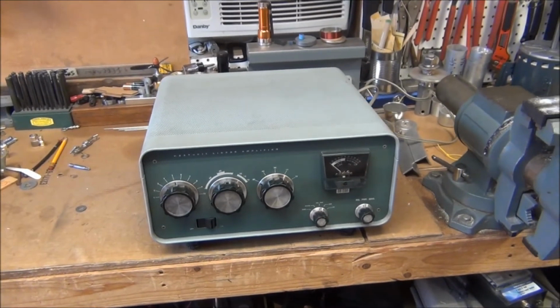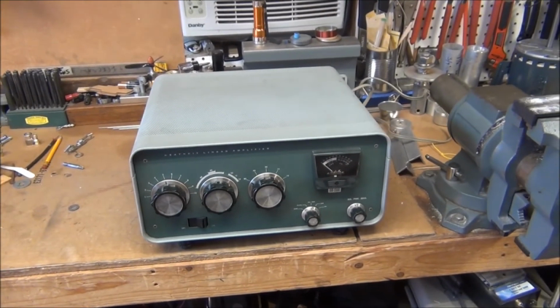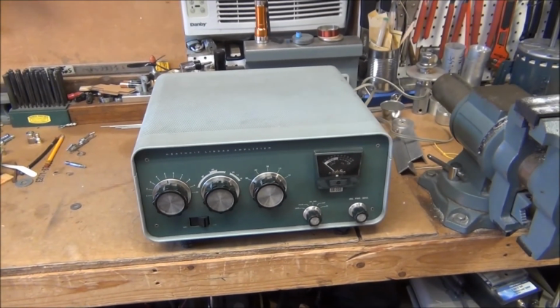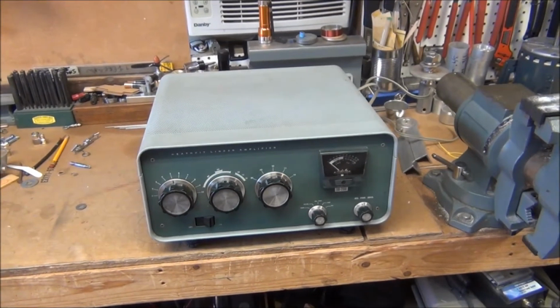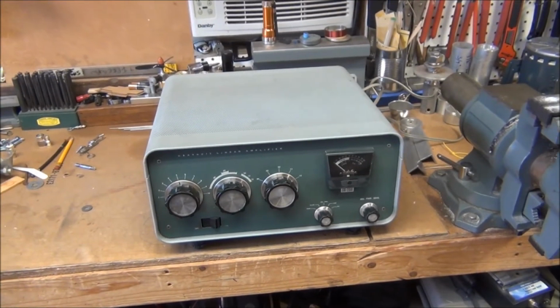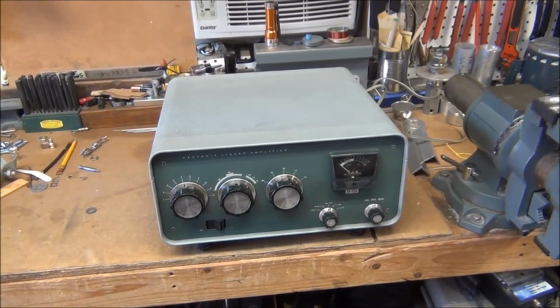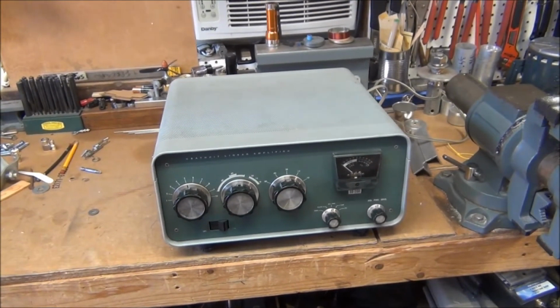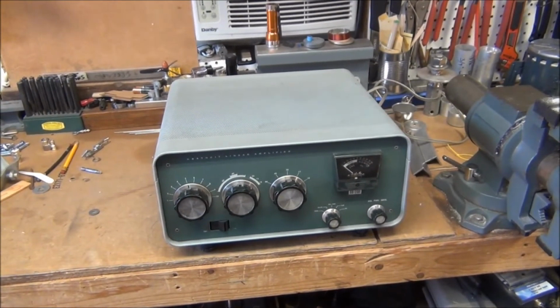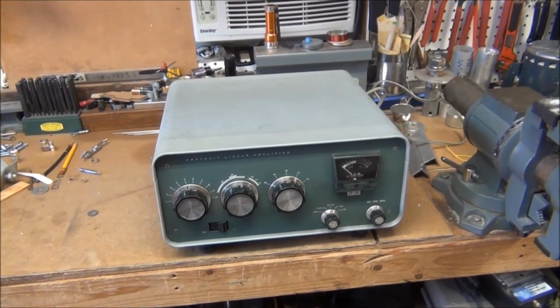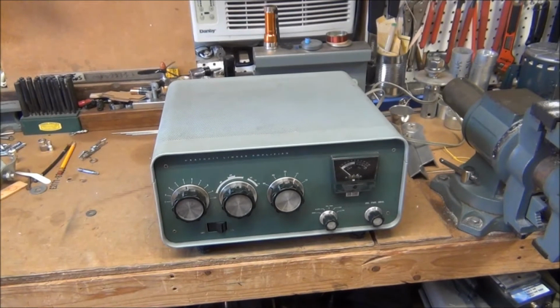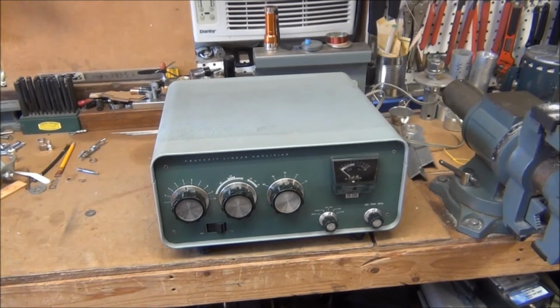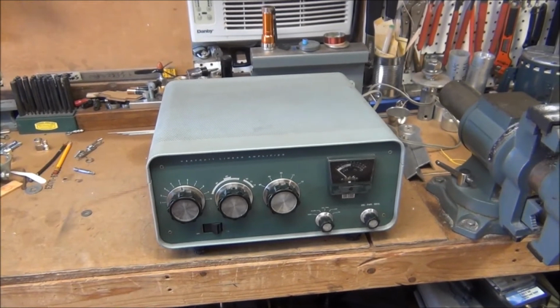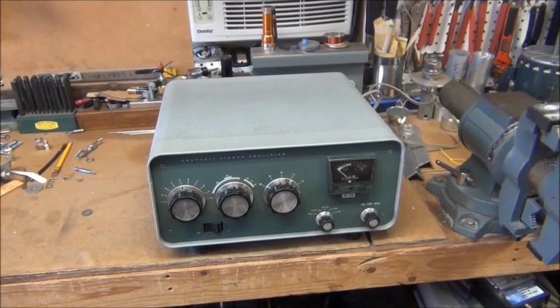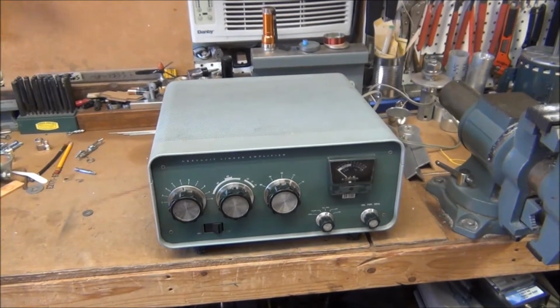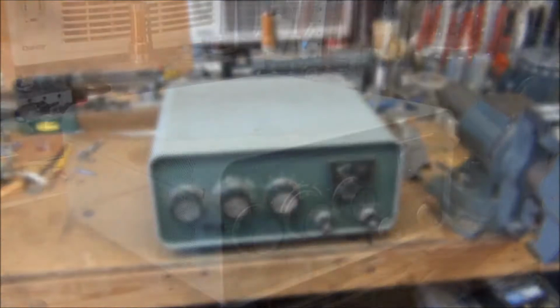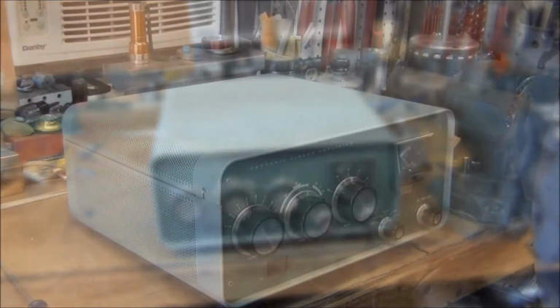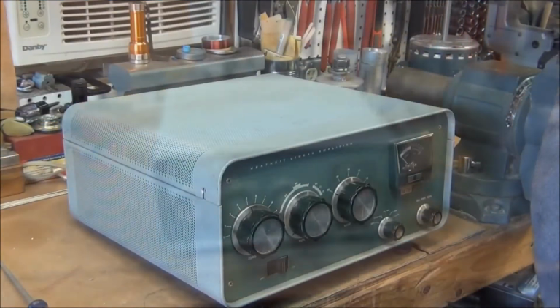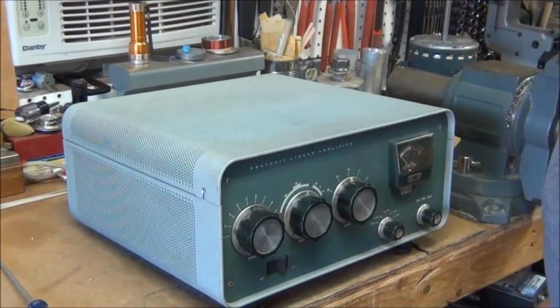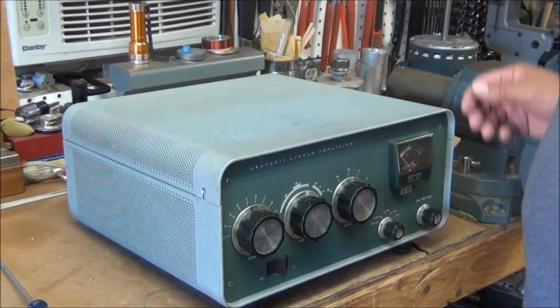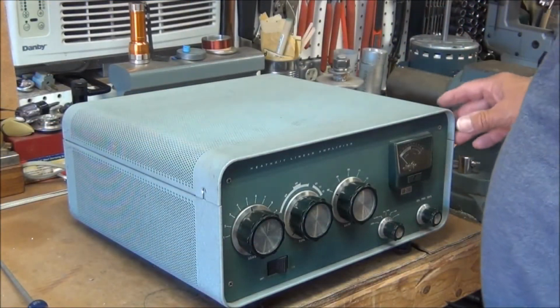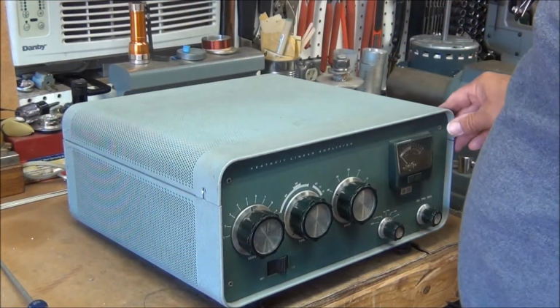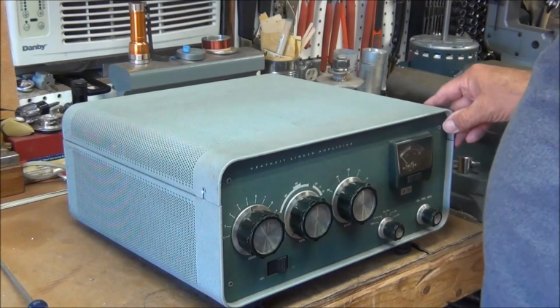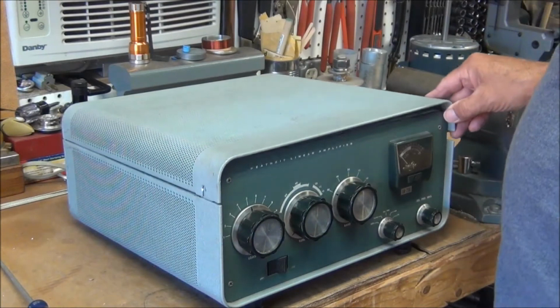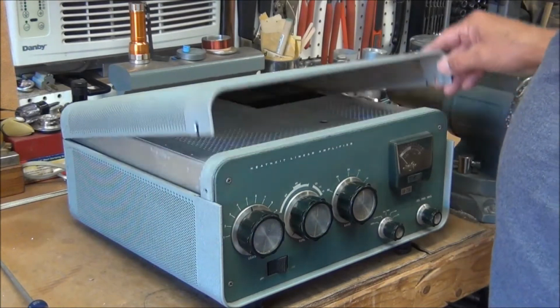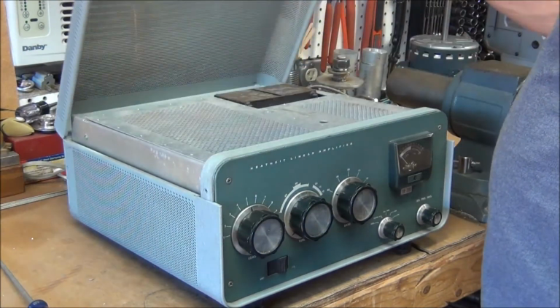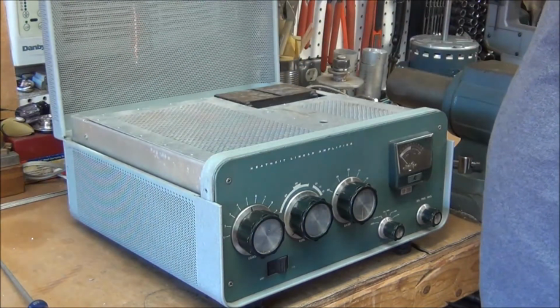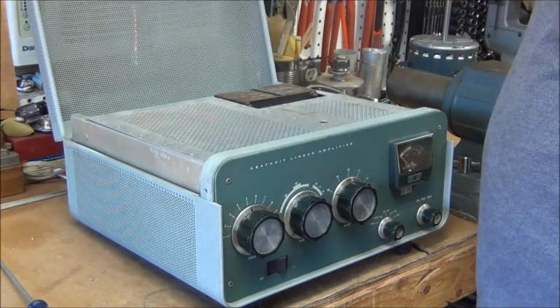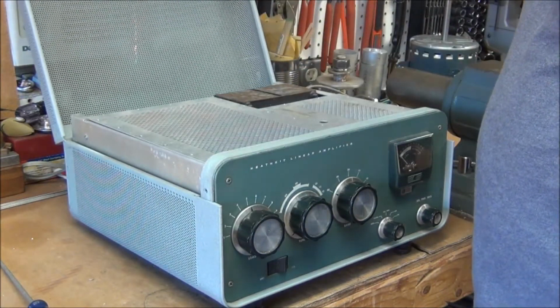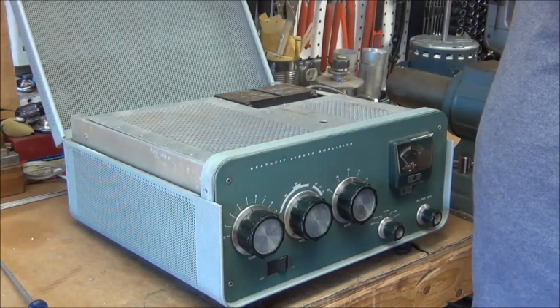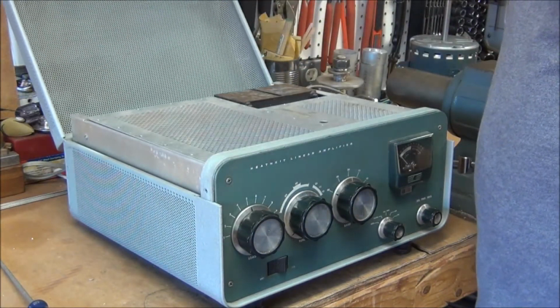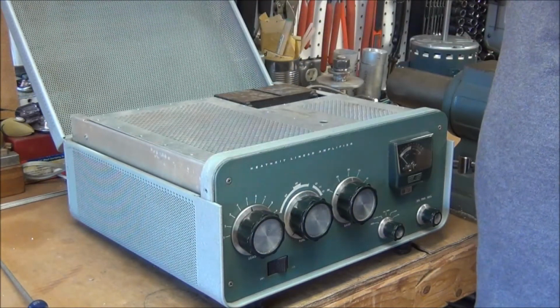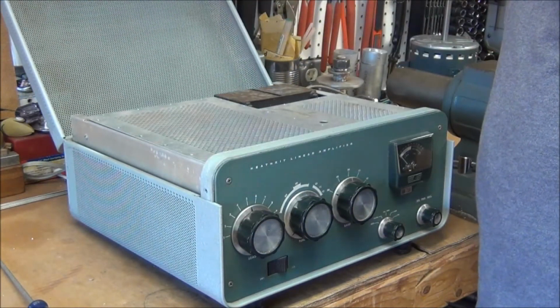The first thing I'm going to do is take the tubes out so that they don't get damaged when I'm working on it. This amplifier is unplugged — there's no danger of being electrified.